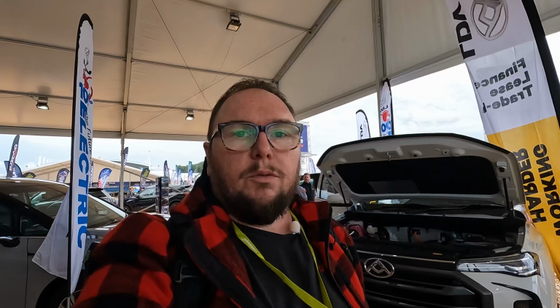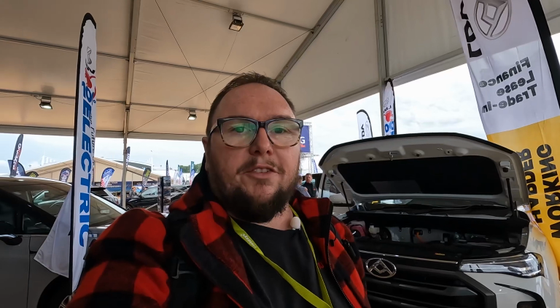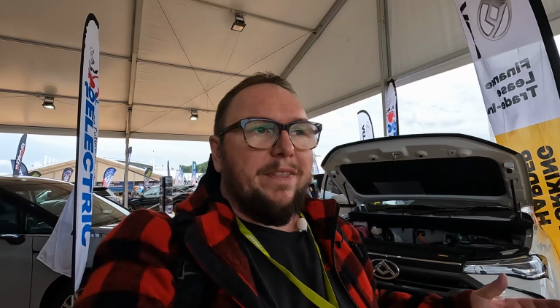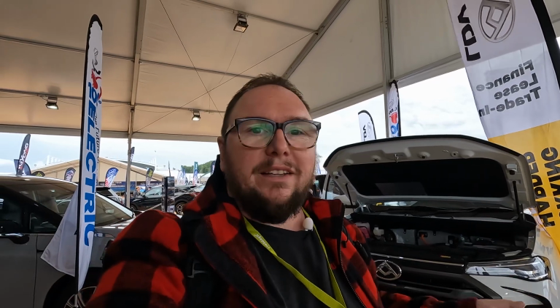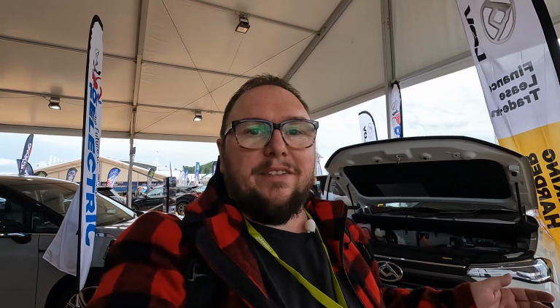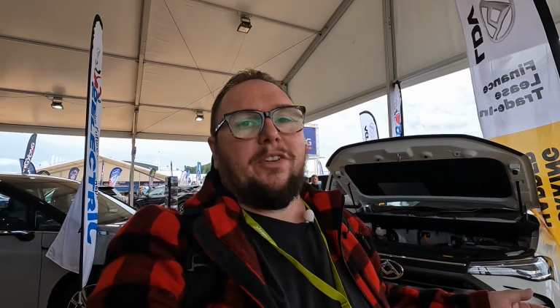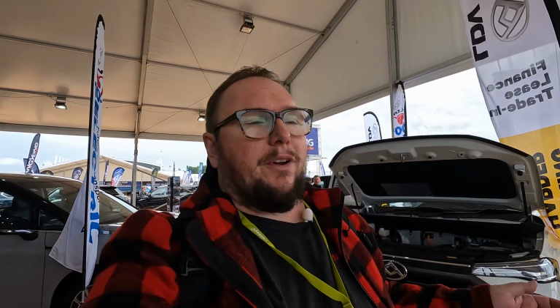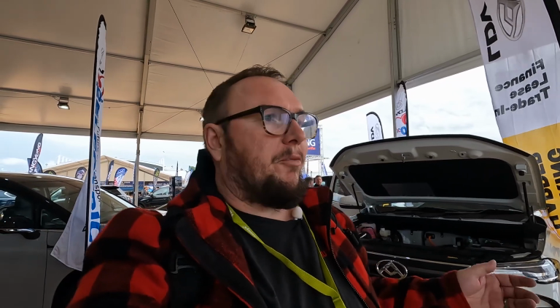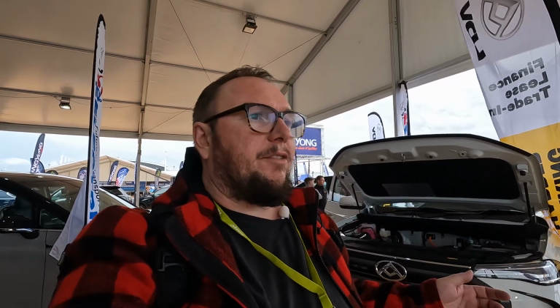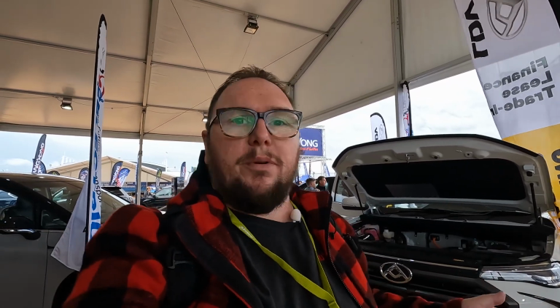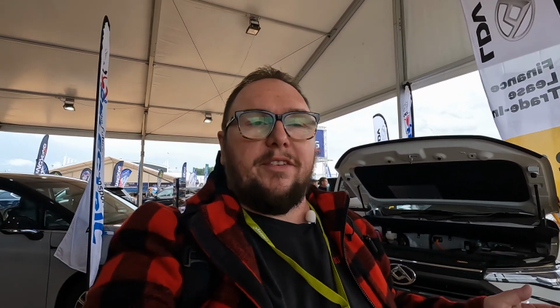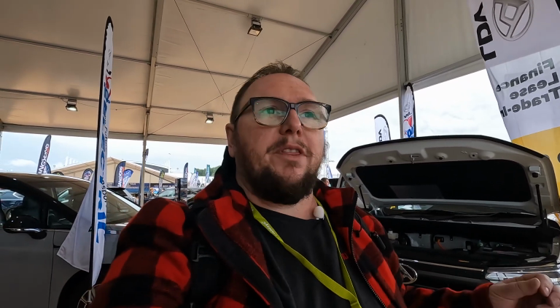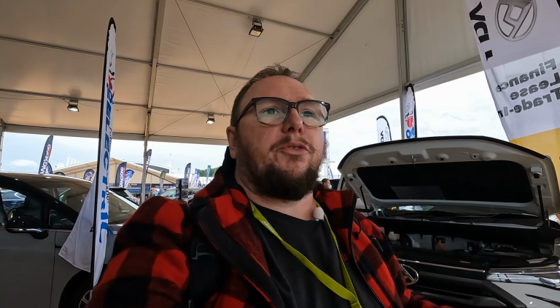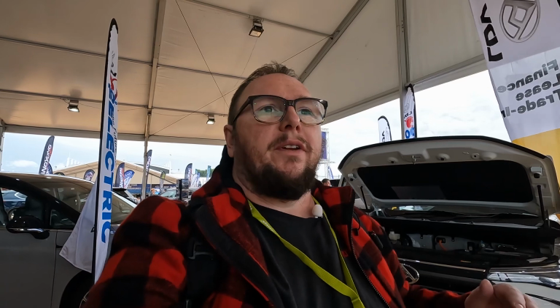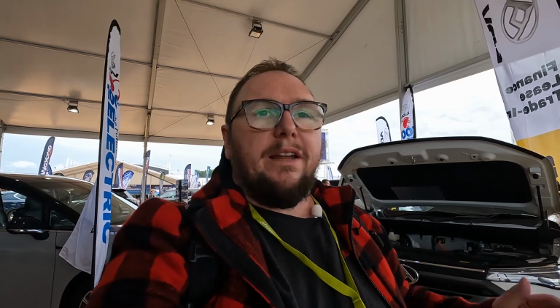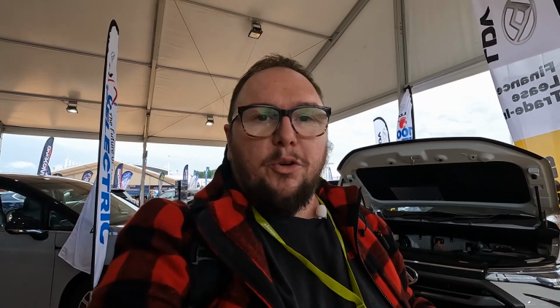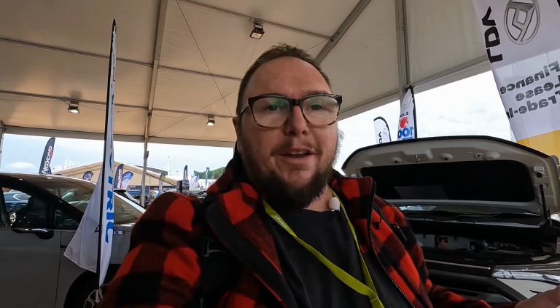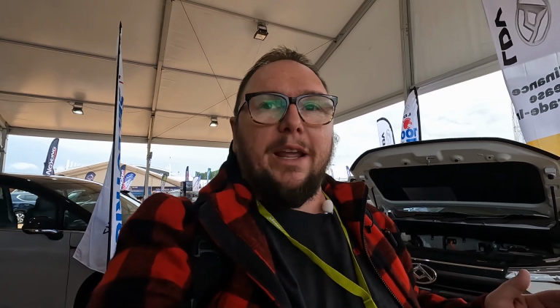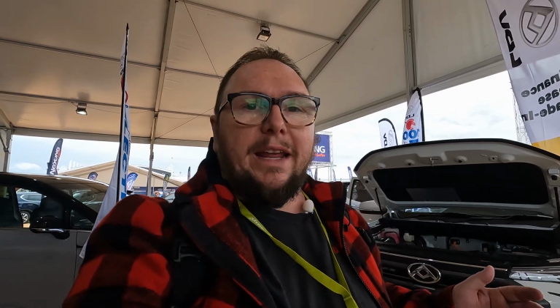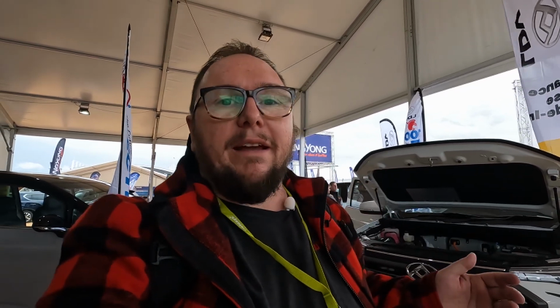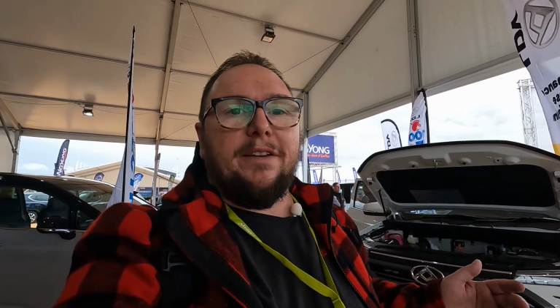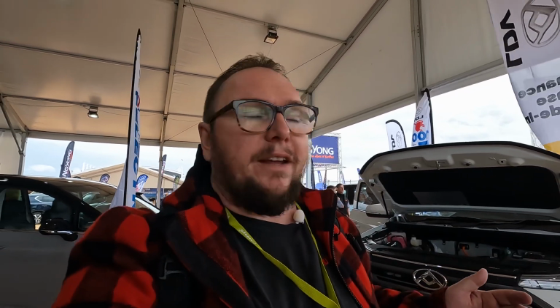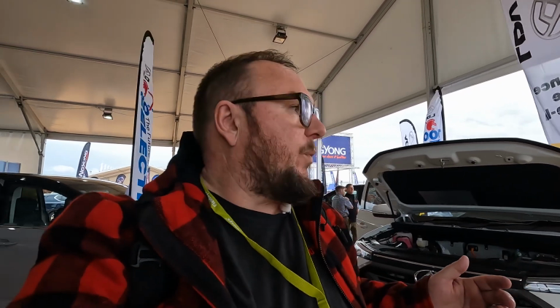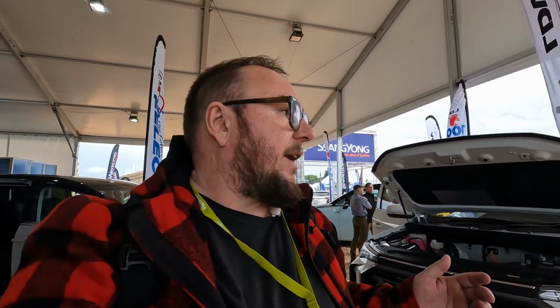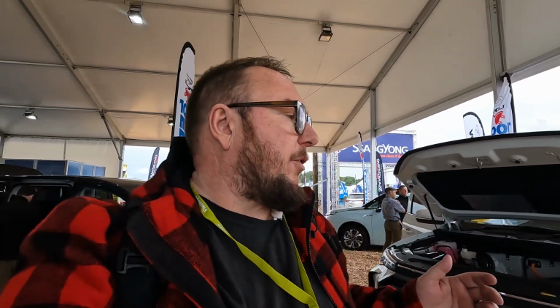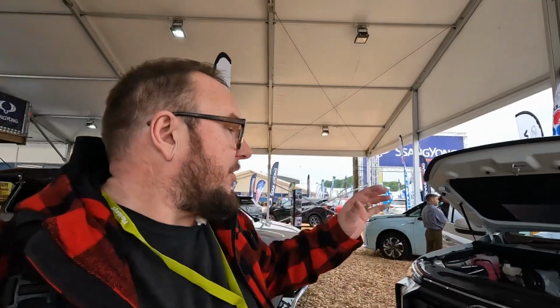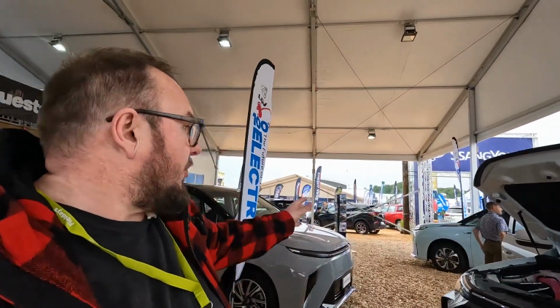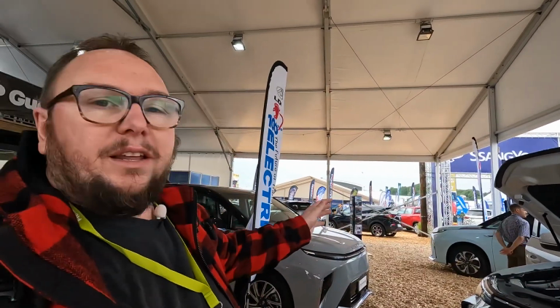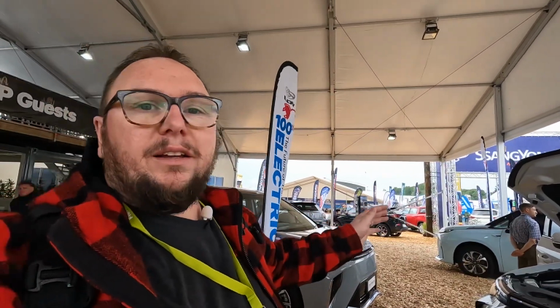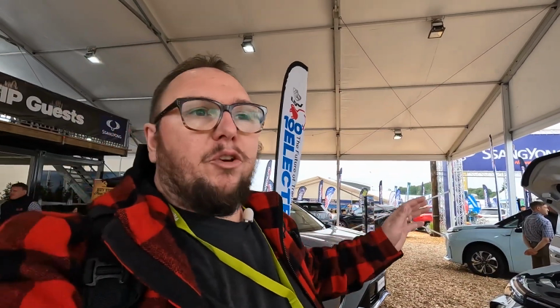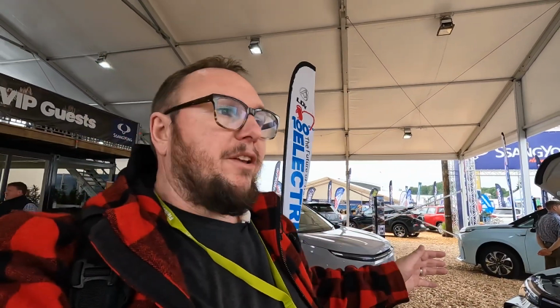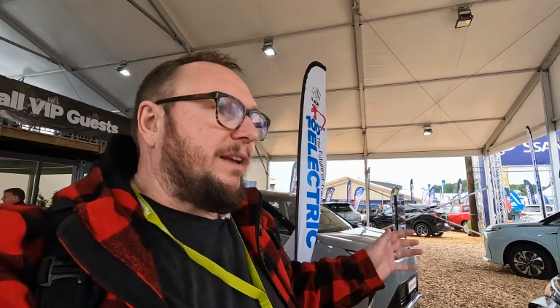We're at the LDV SsangYong stand, which I suspect is probably the stand with the most EV models out of any here at Field Days this year. Over at the SsangYong side, we have the Korando EV.